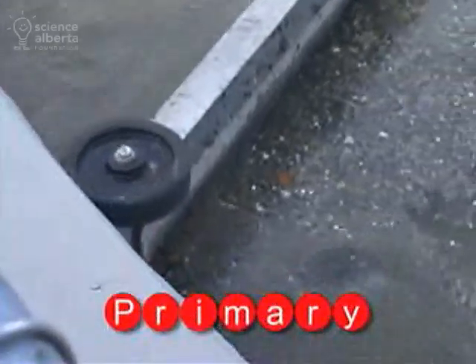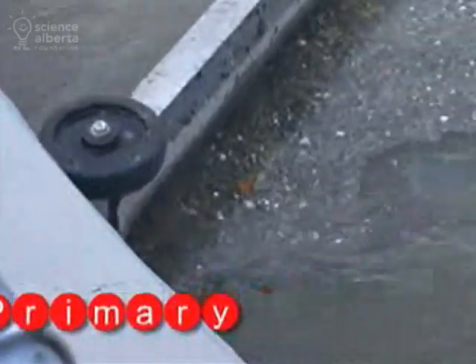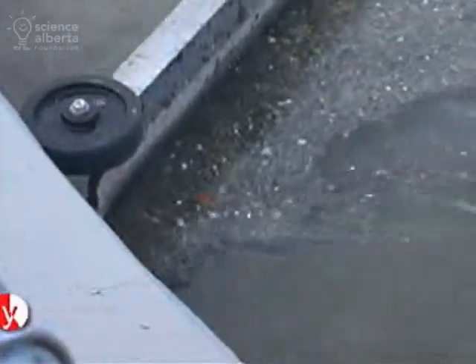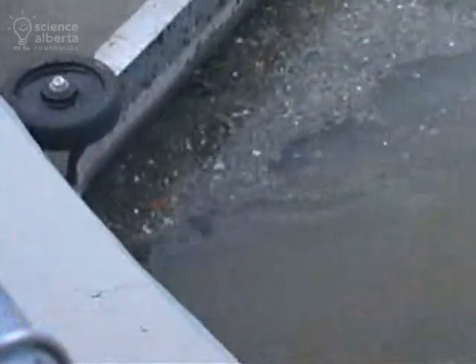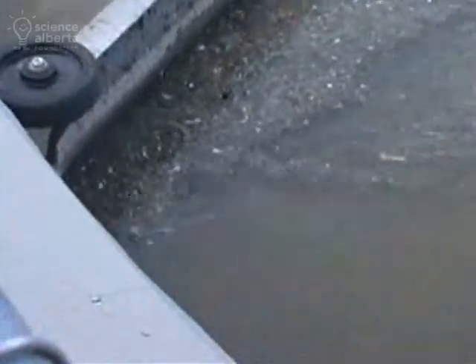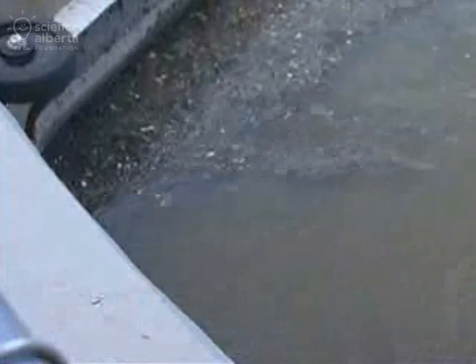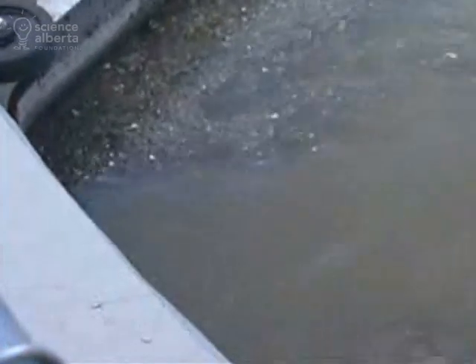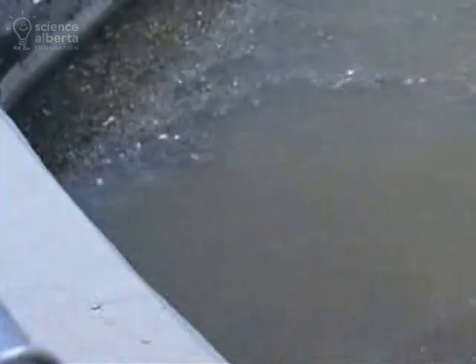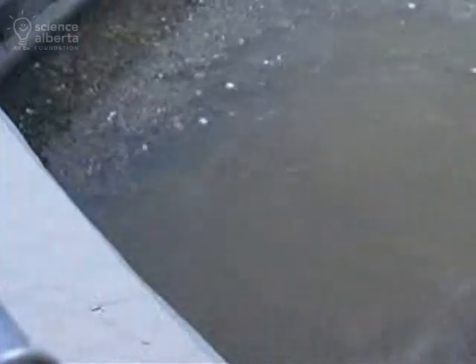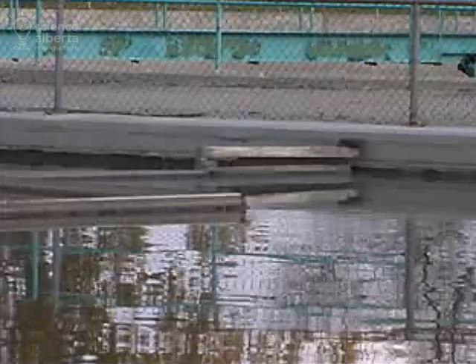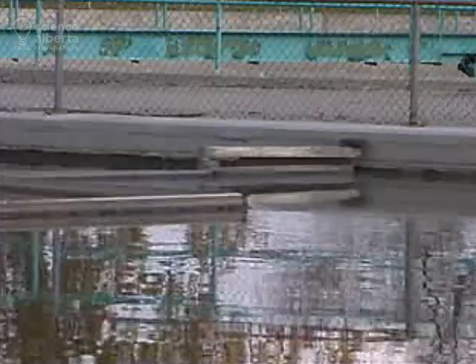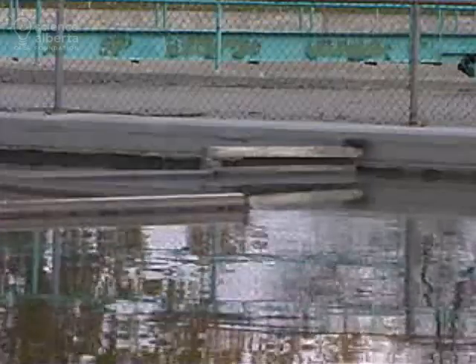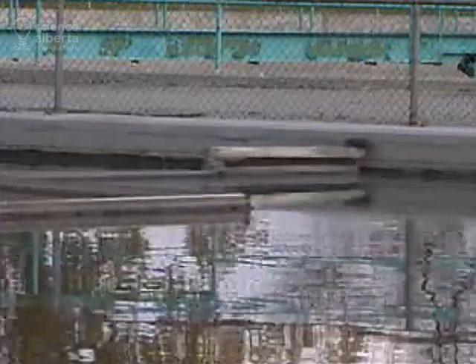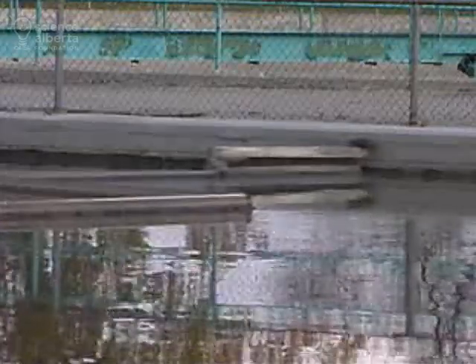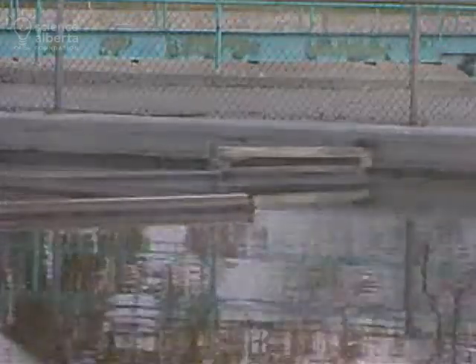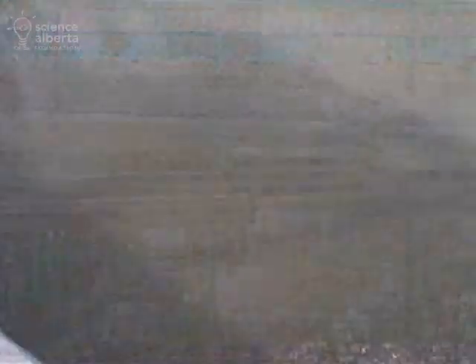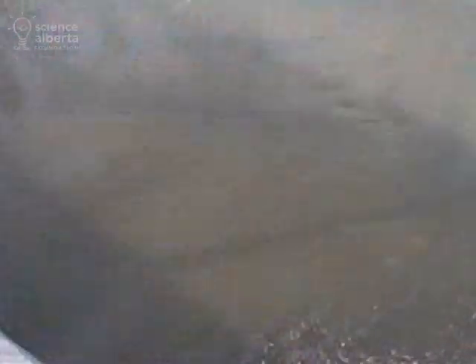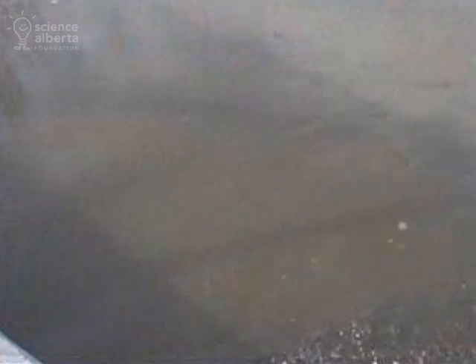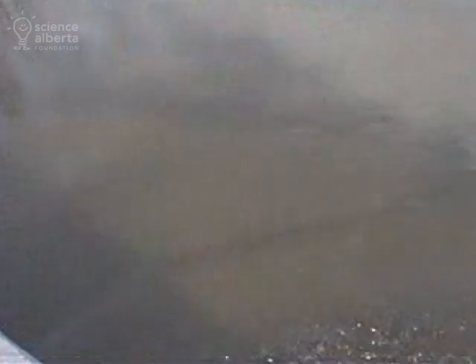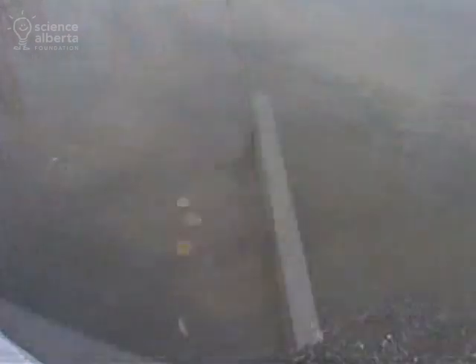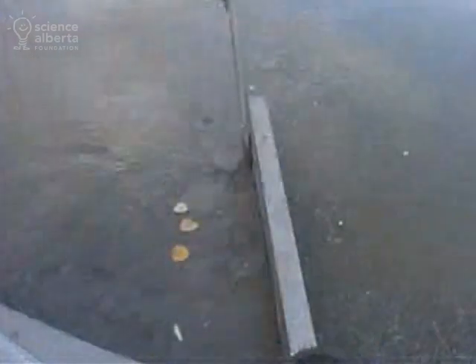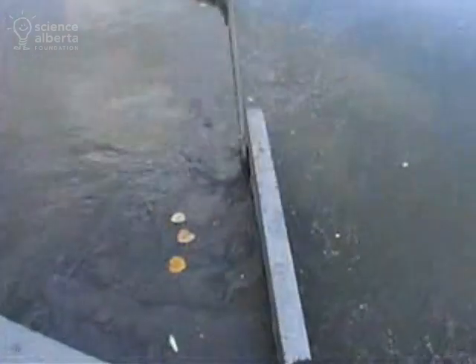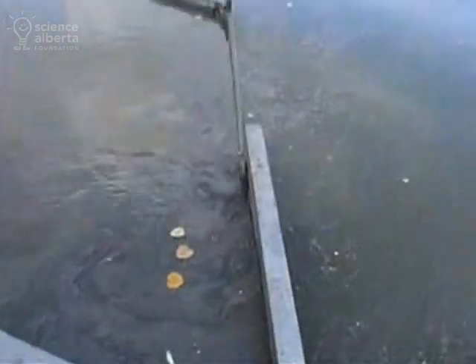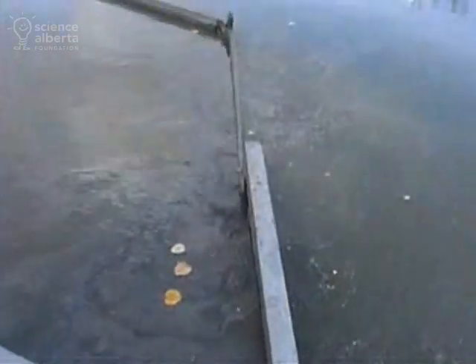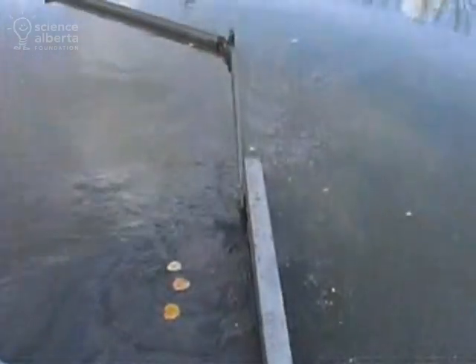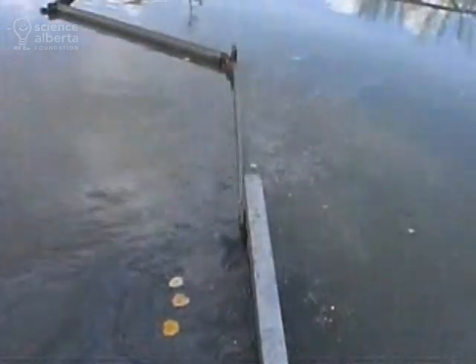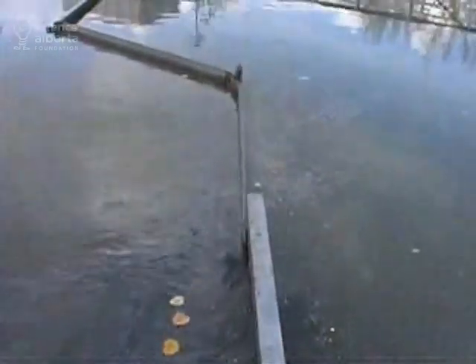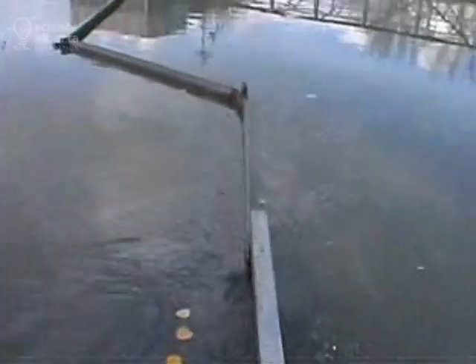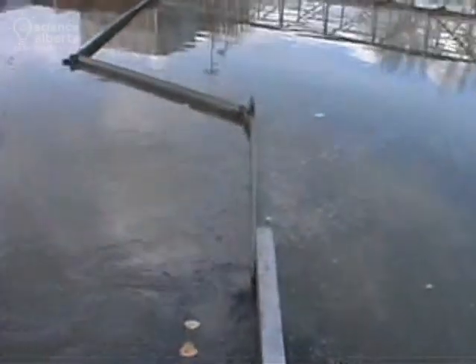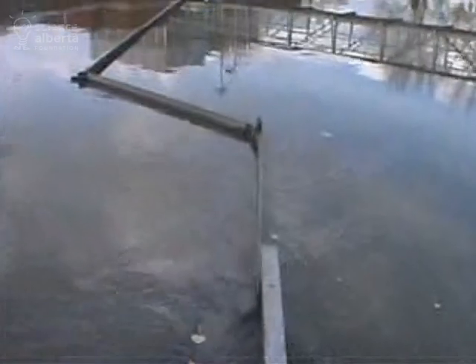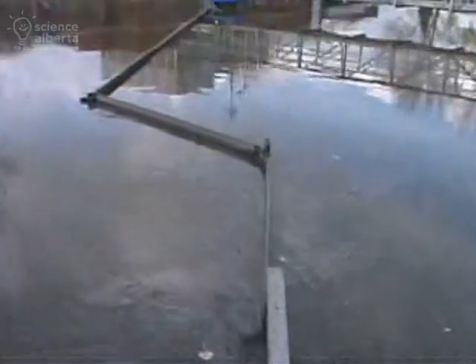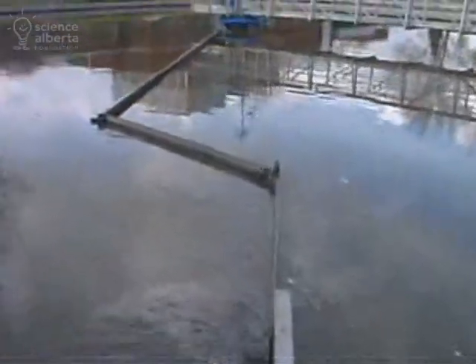The wastewater then gets discharged into a primary clarifier, where all the organic, chunky material settles to the bottom, and the light, floatable material floats to the top and is skimmed off.